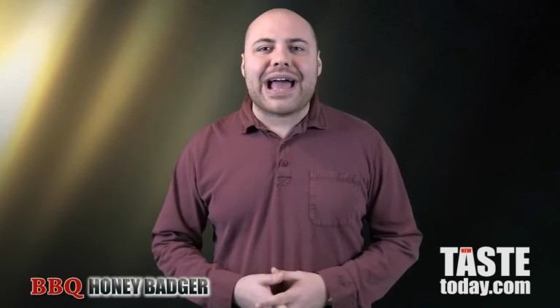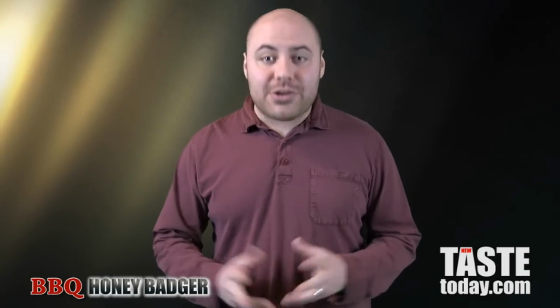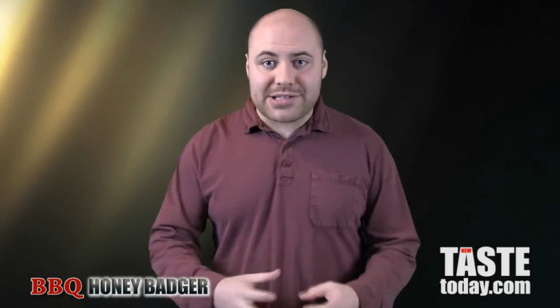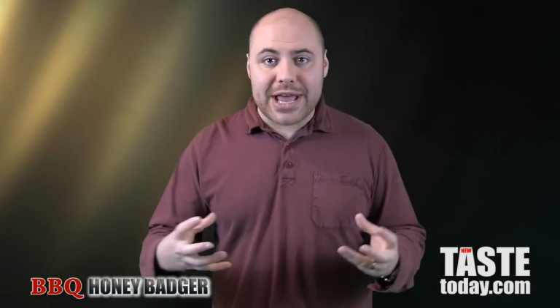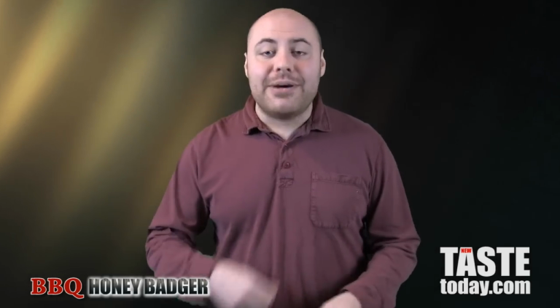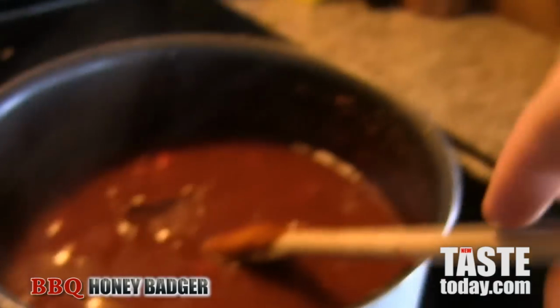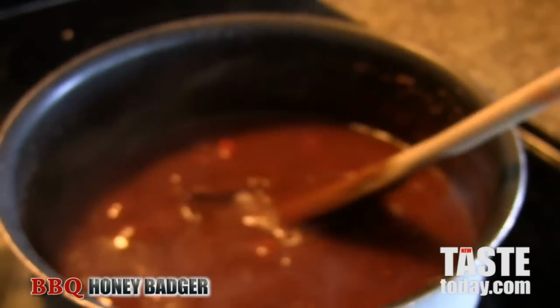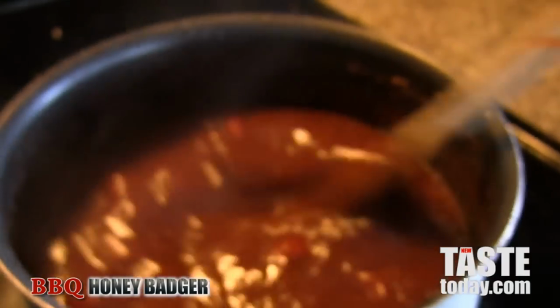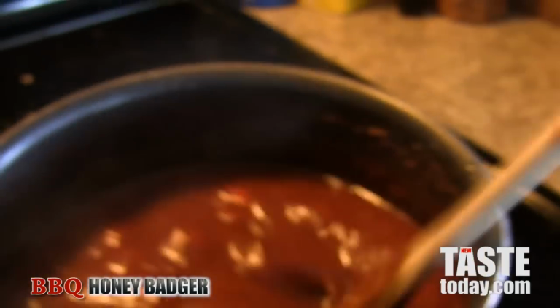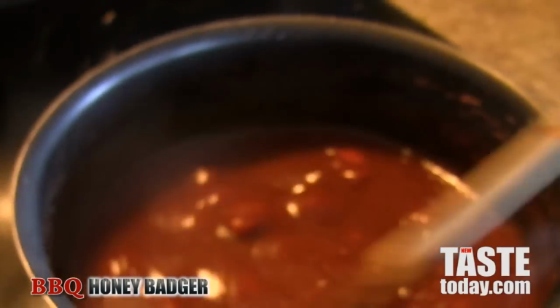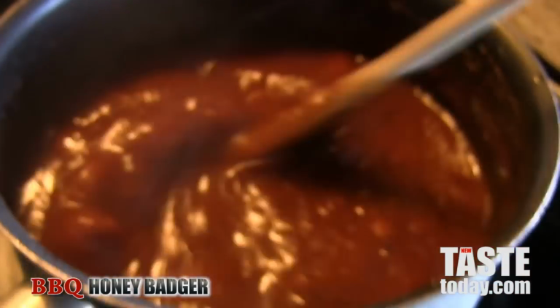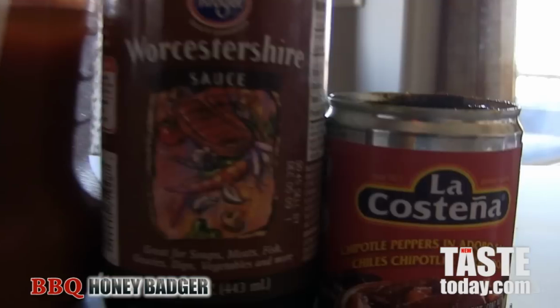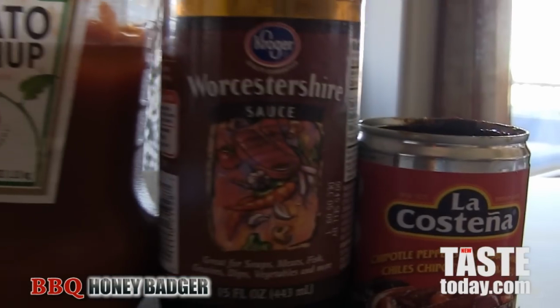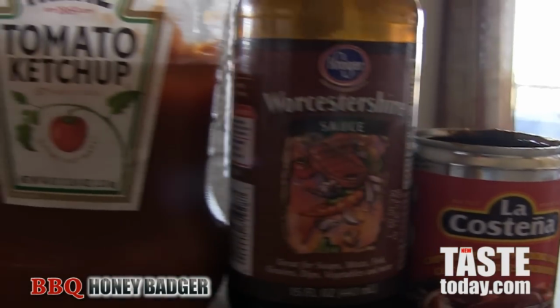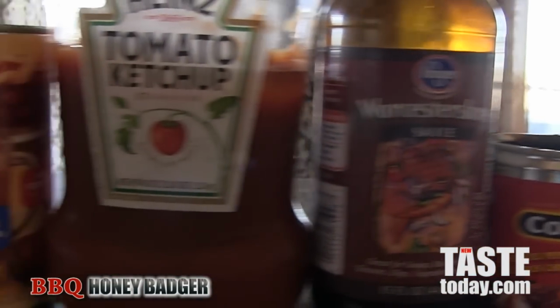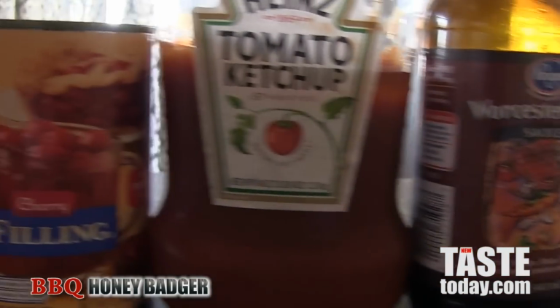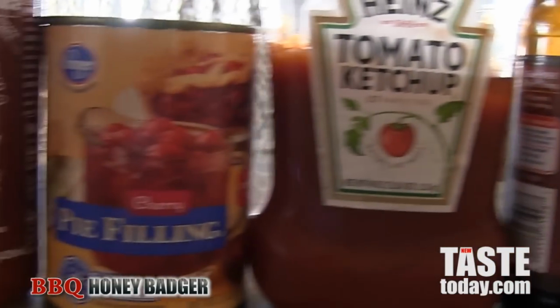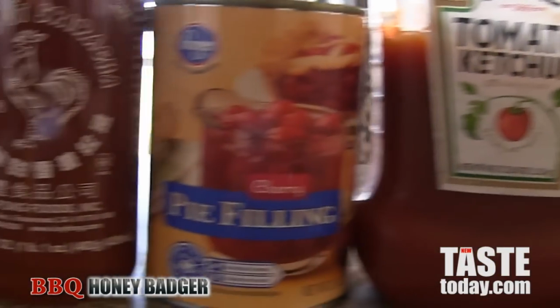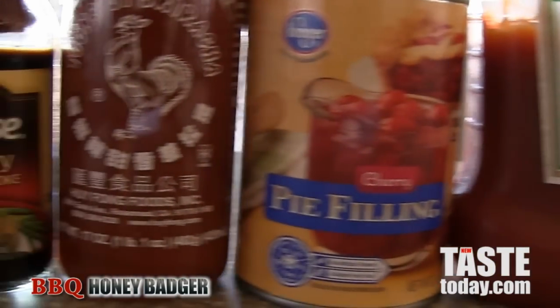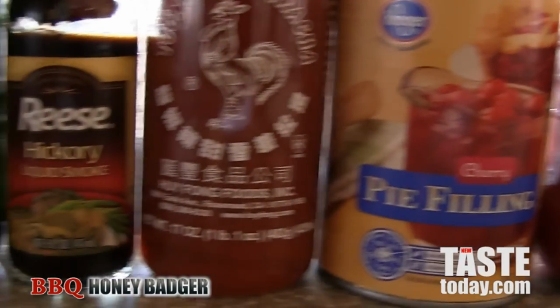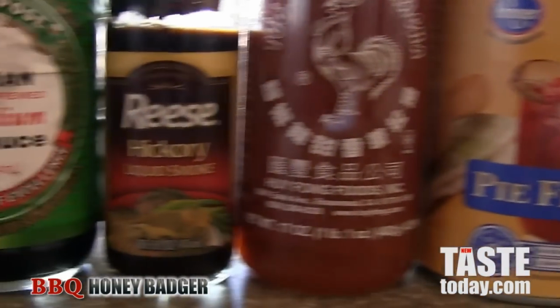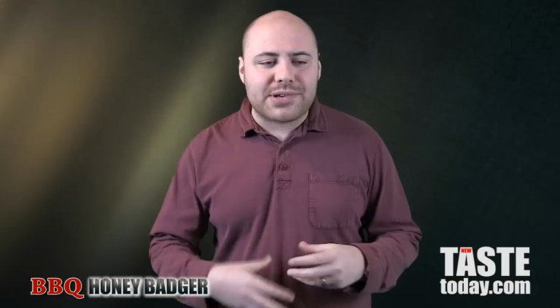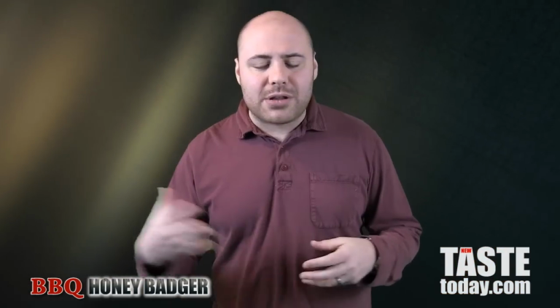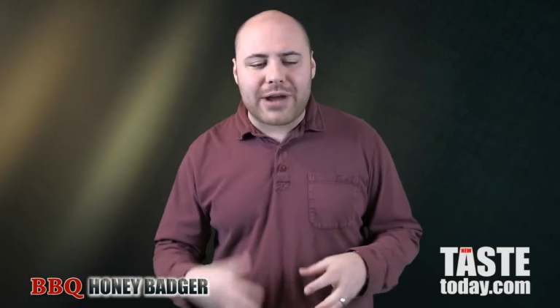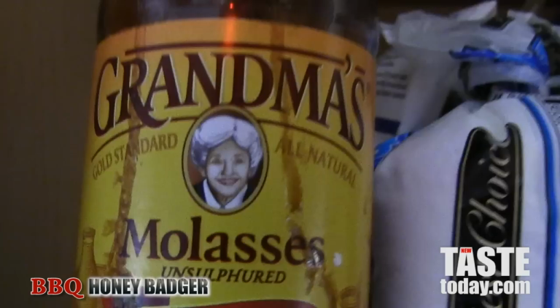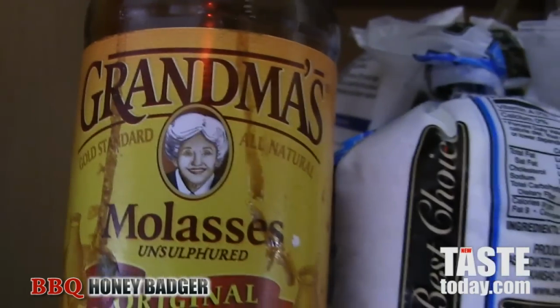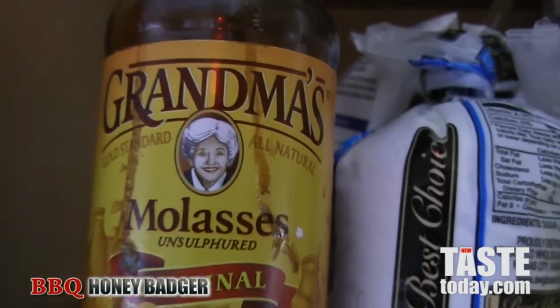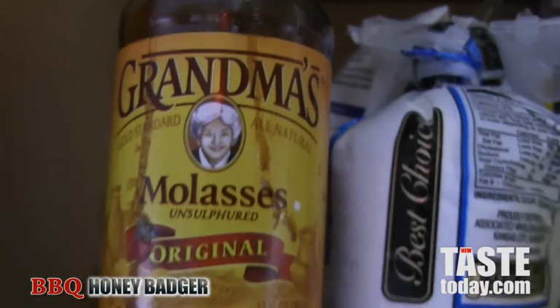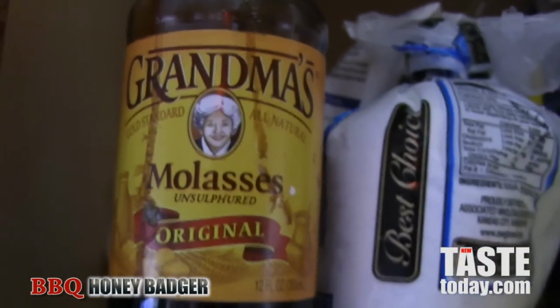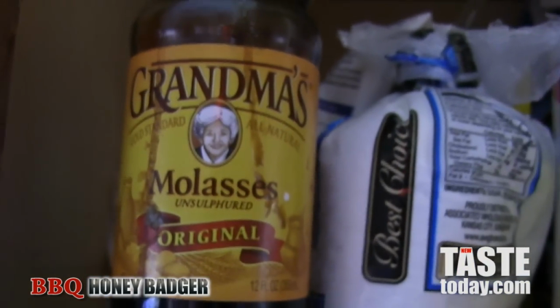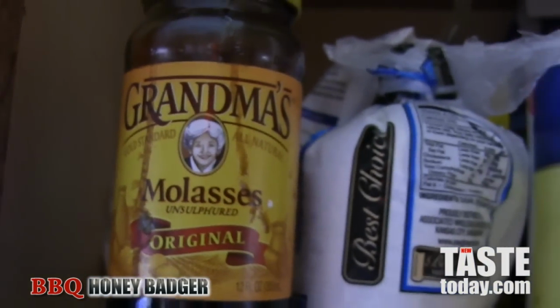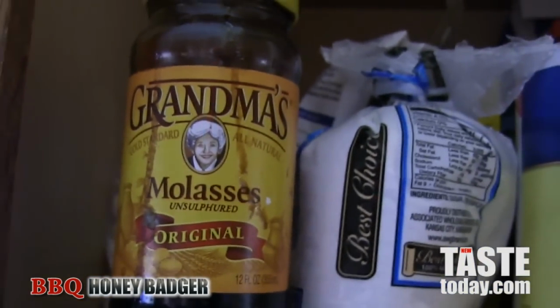Then add in your ketchup to thicken it up. Stir it up and add in any other flavoring agents you like. Let it reduce down and adjust flavoring as you go — salt, pepper, any other seasonings you want. Once you have the flavor you like, take it off the stove.